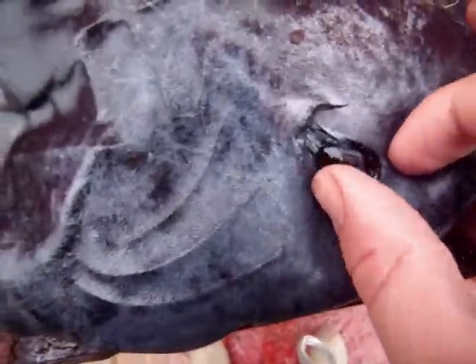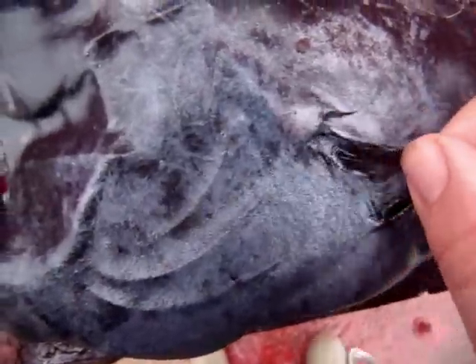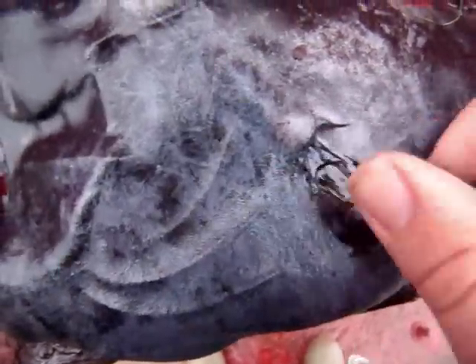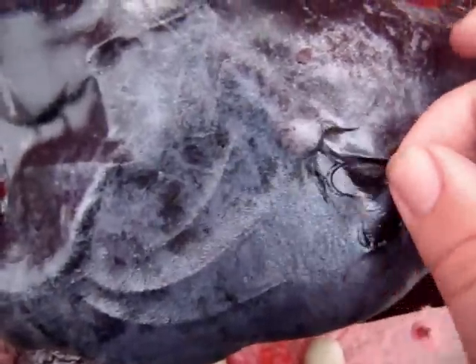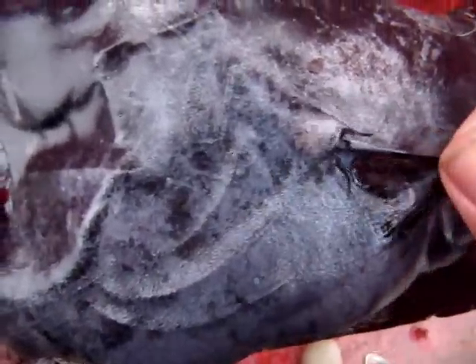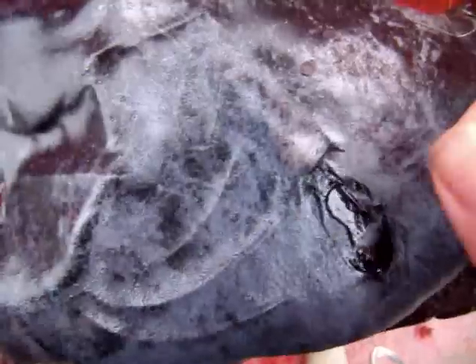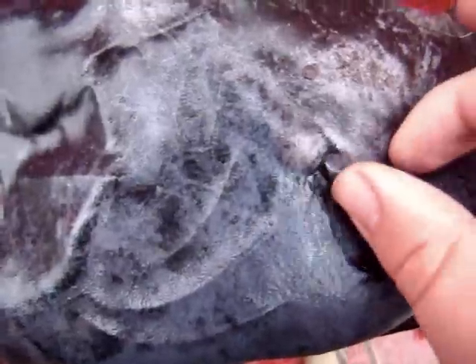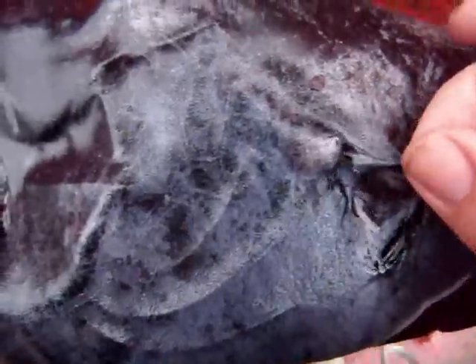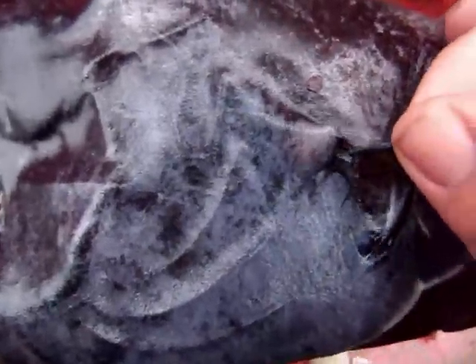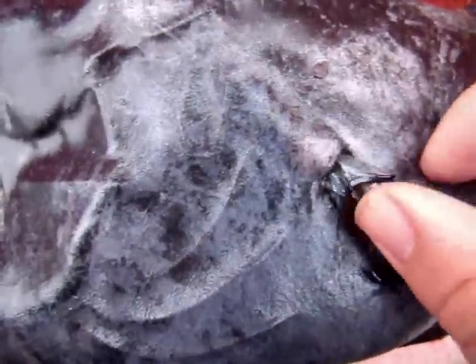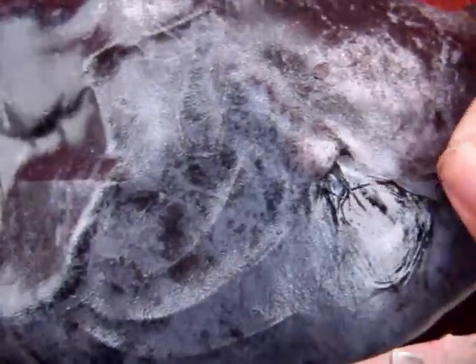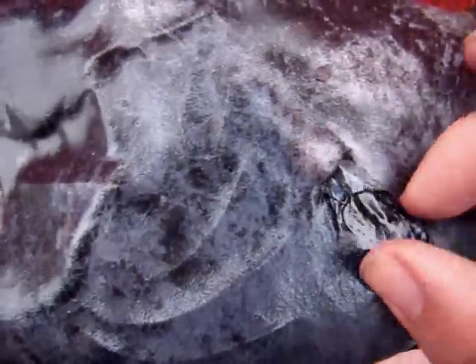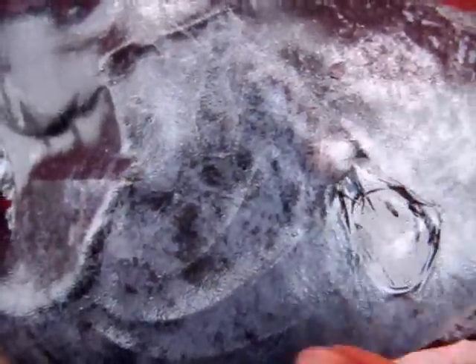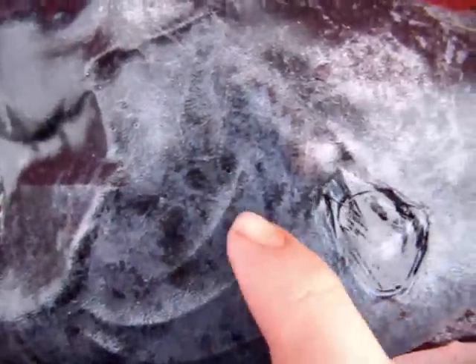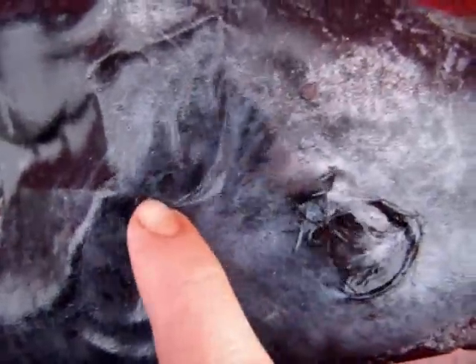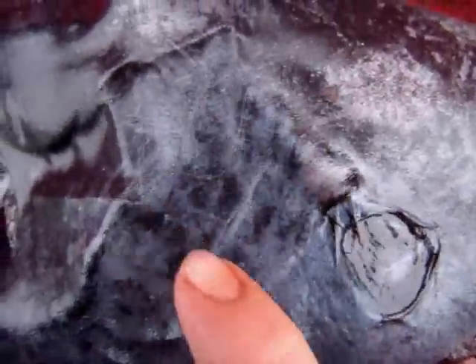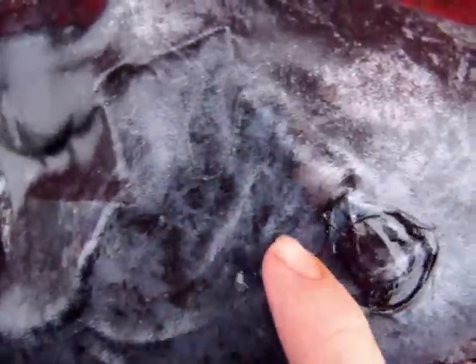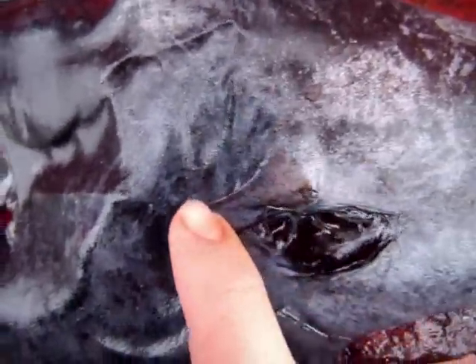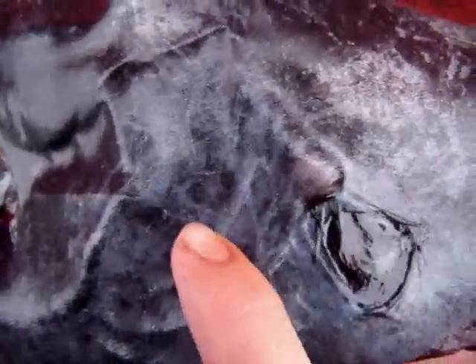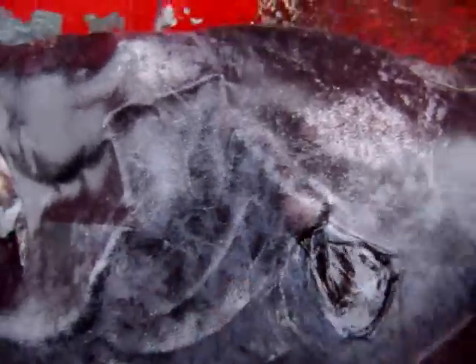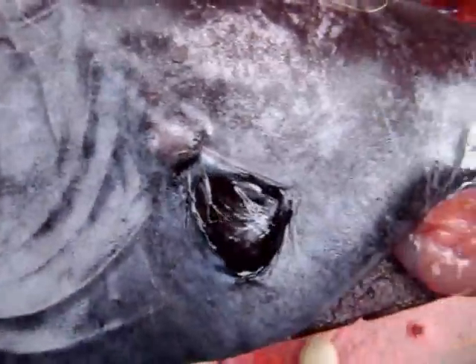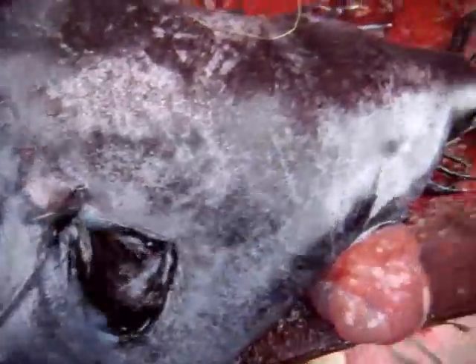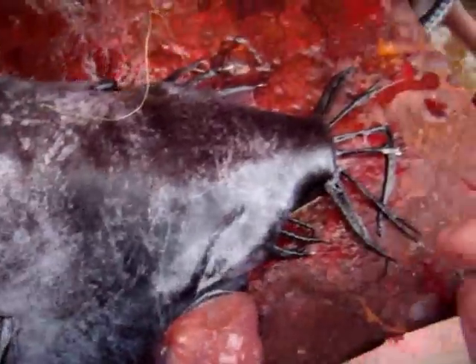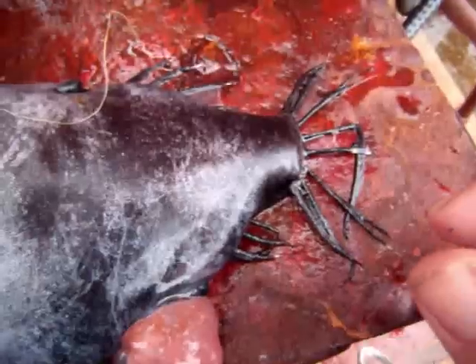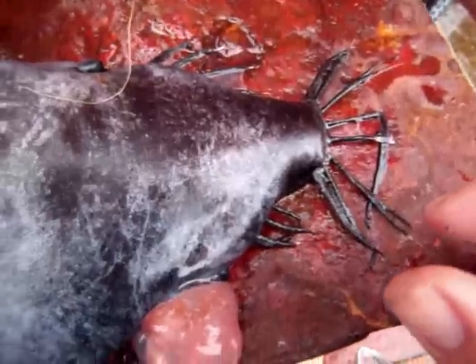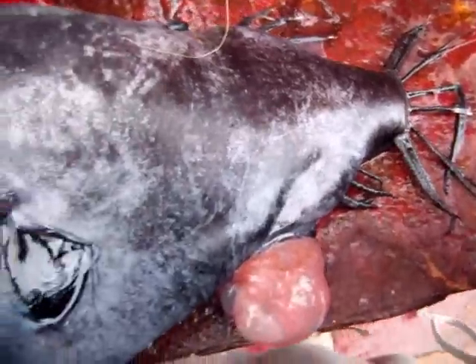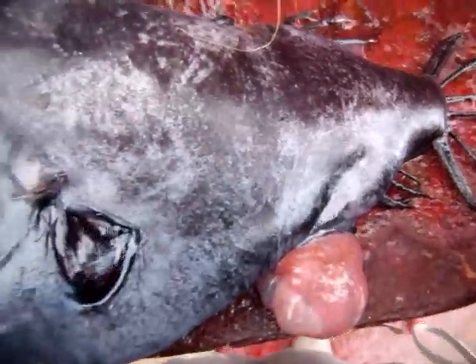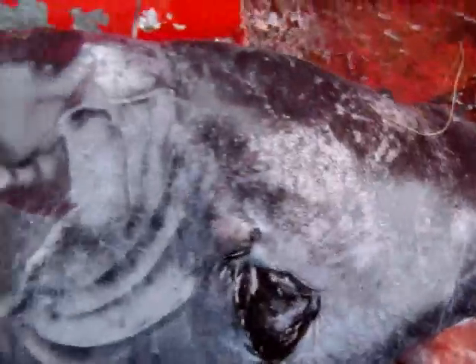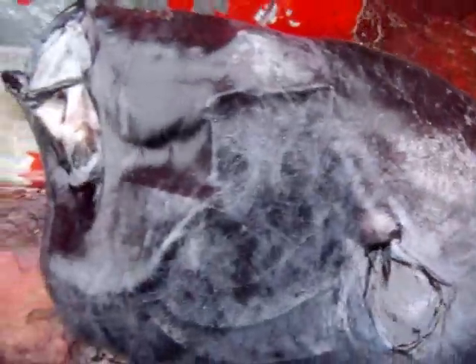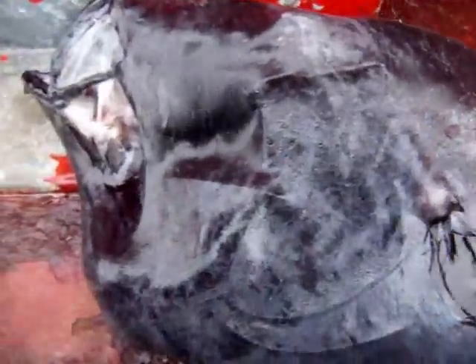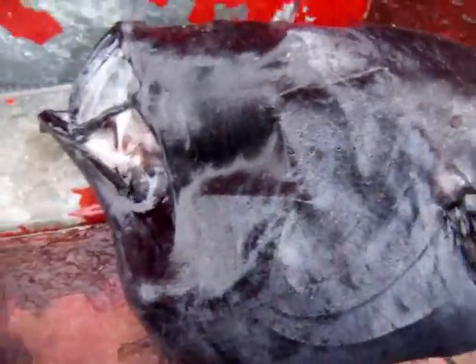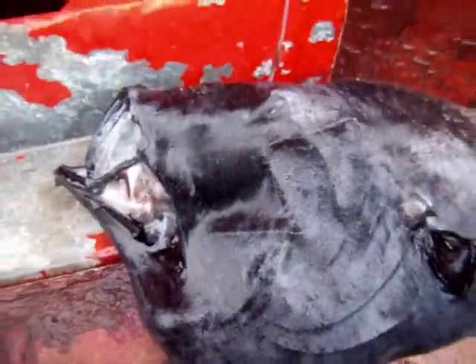It's weird, but what is it? Look, on both sides there's like an opening here. I guess this is where his gills breathe out through, I guess.